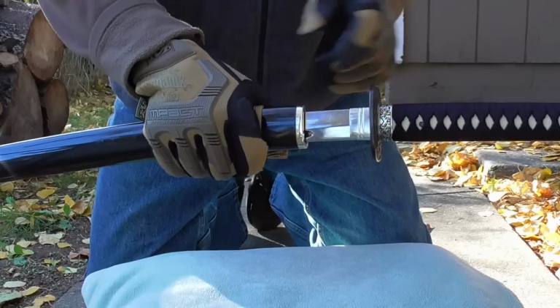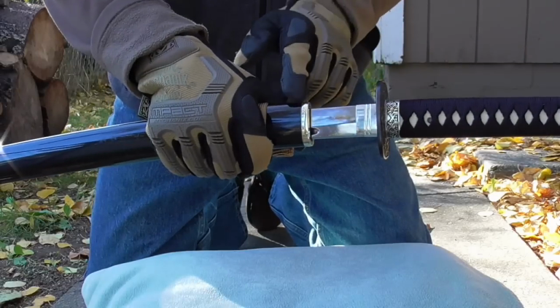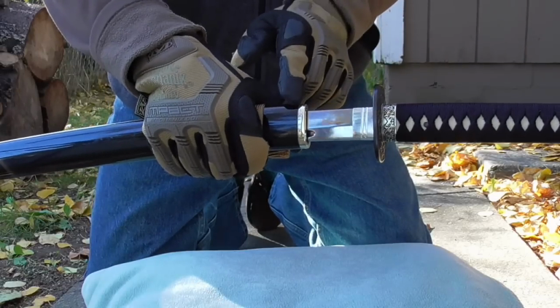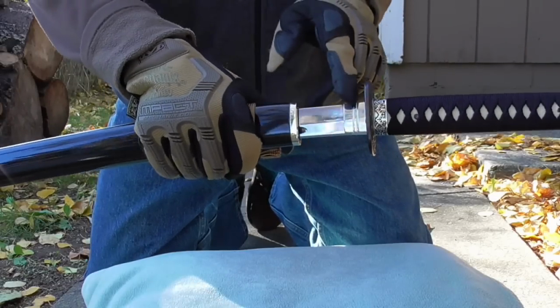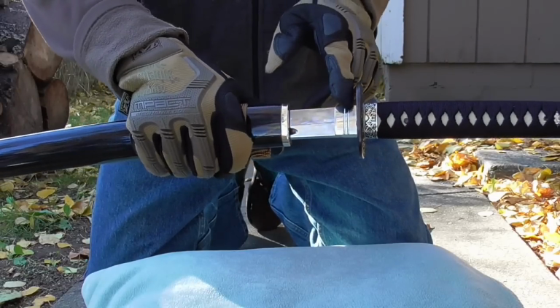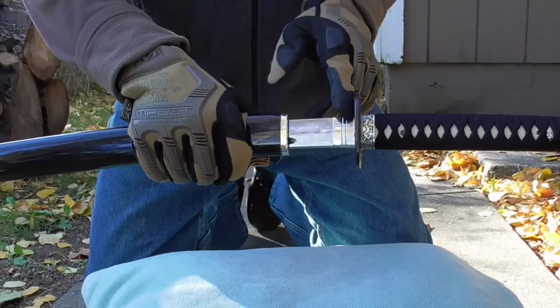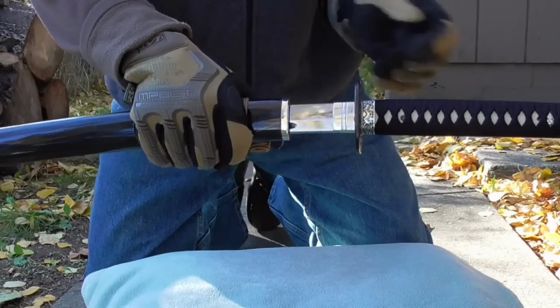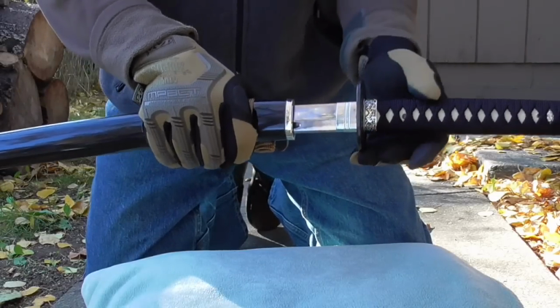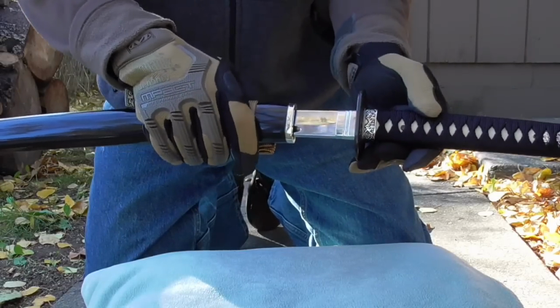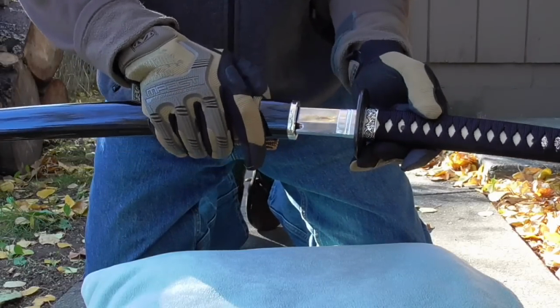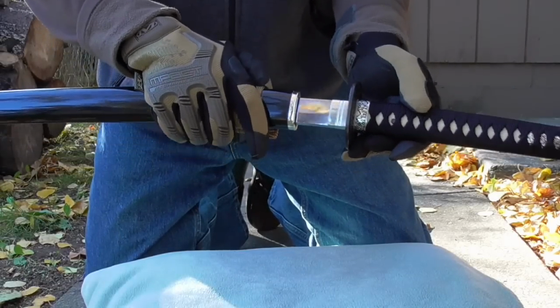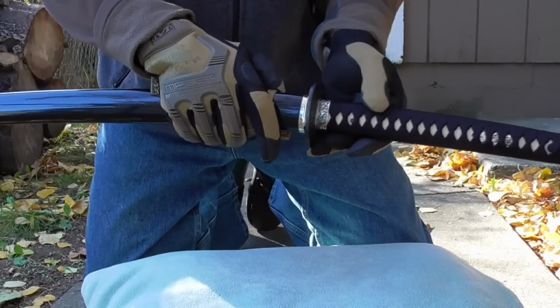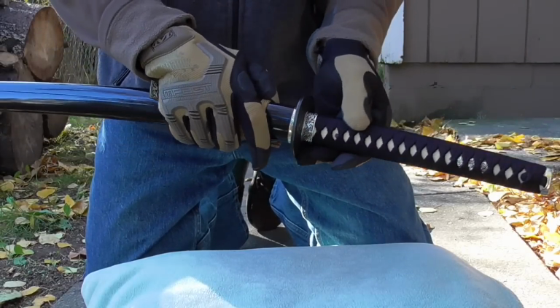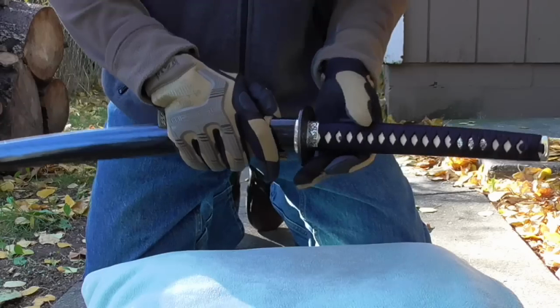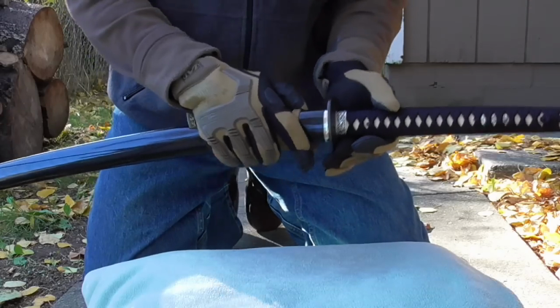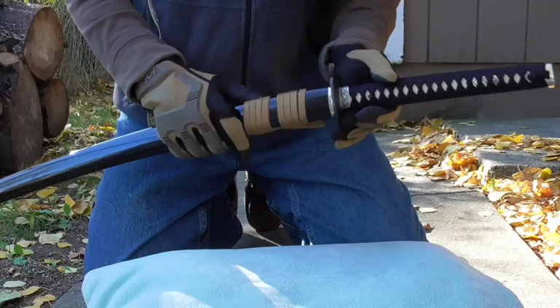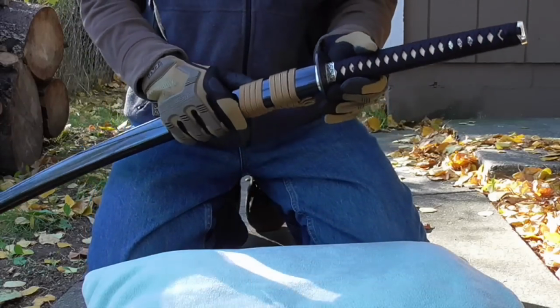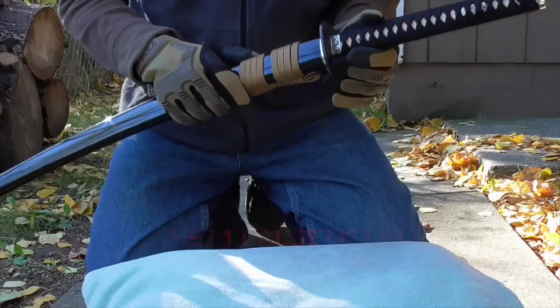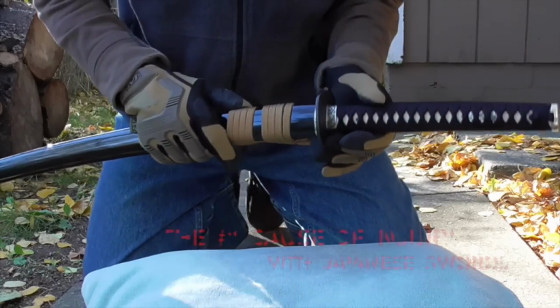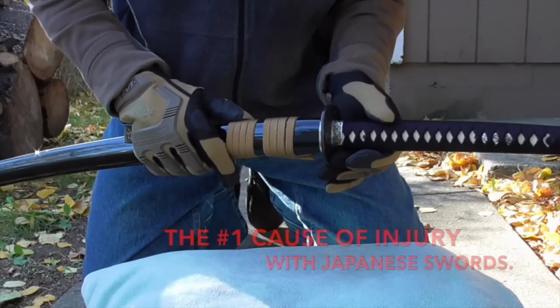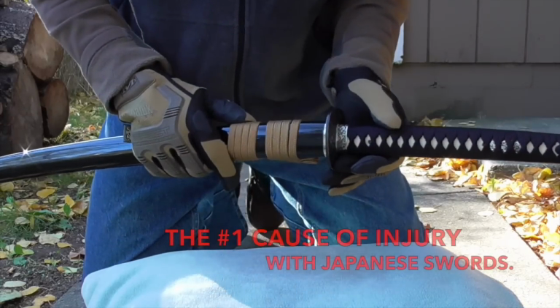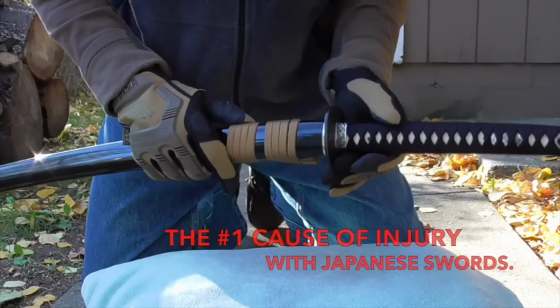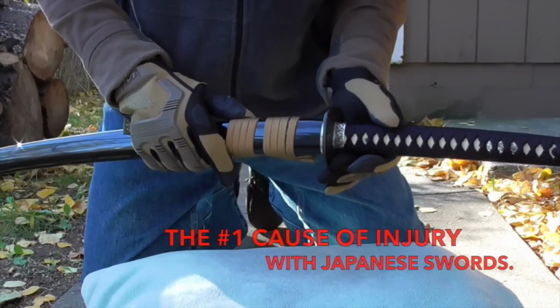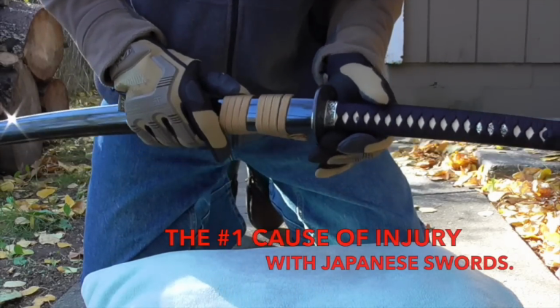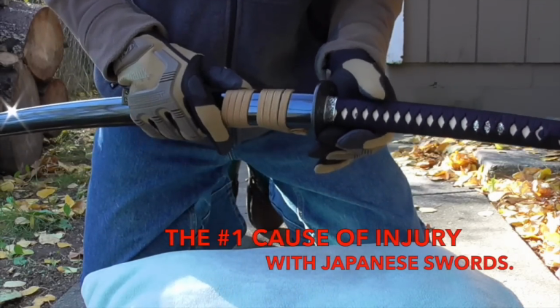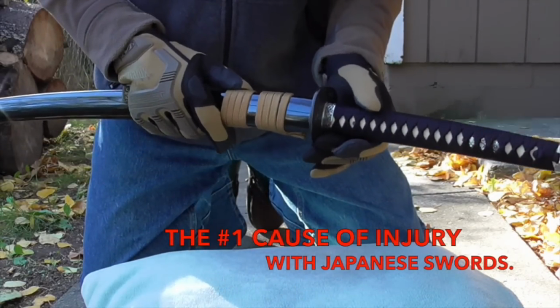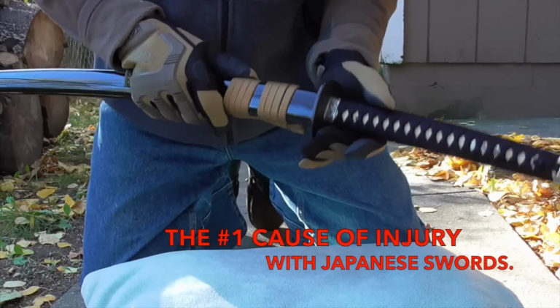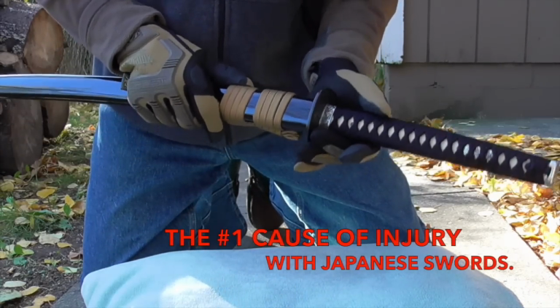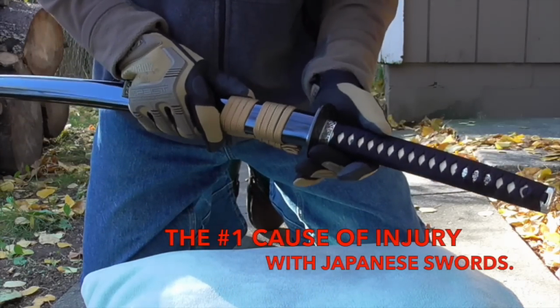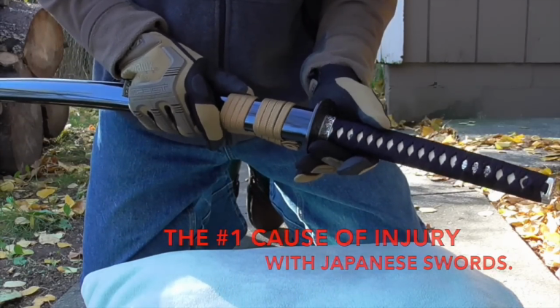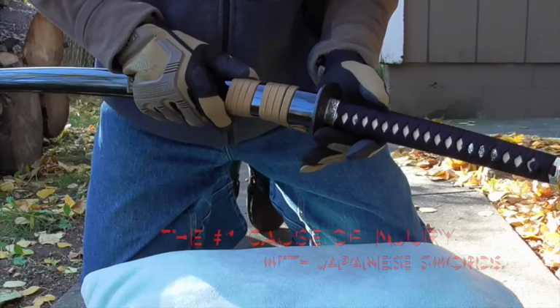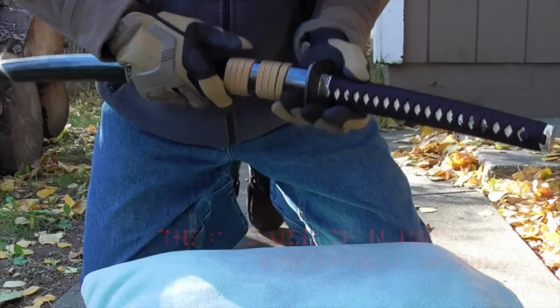The koiguchi and habaki fit is very important in the safe handling of your katana. Many serious accidents have happened from a loose sword-to-scabbard fit, for example,